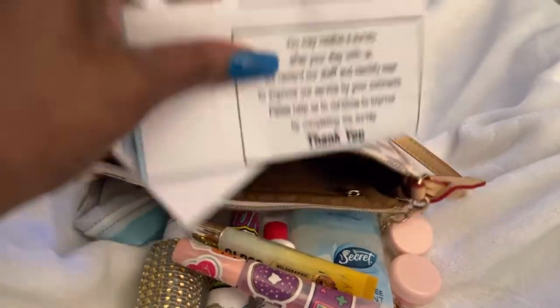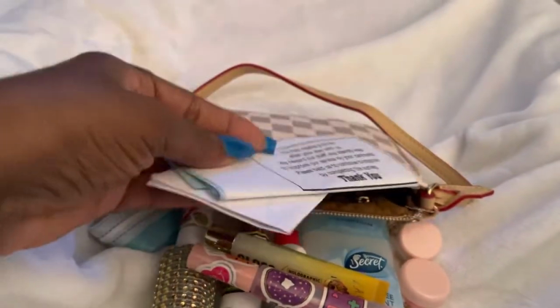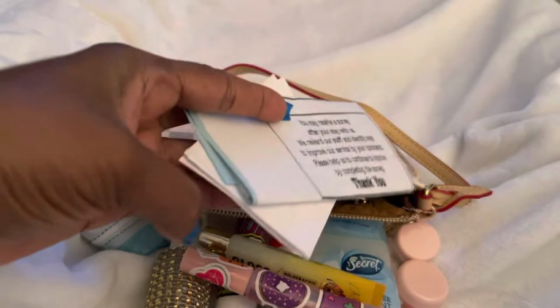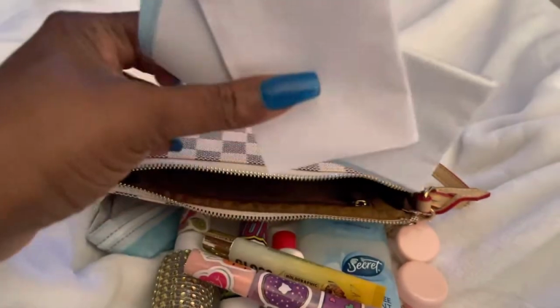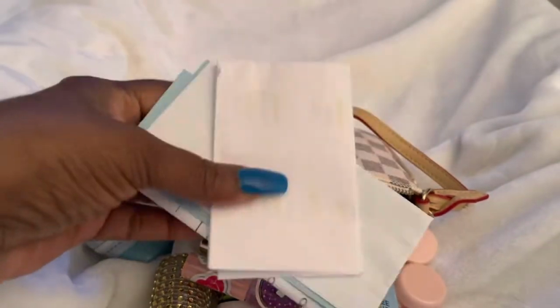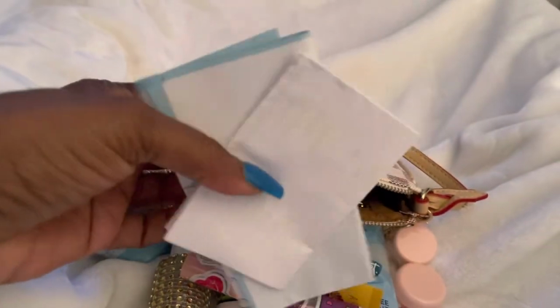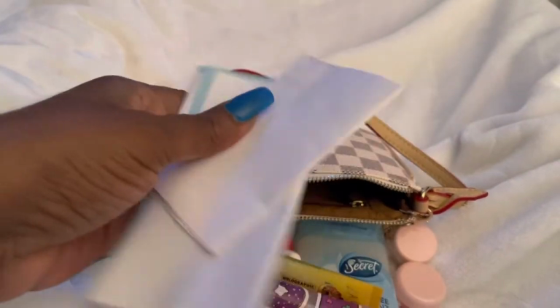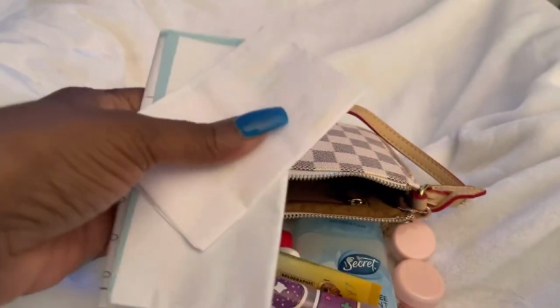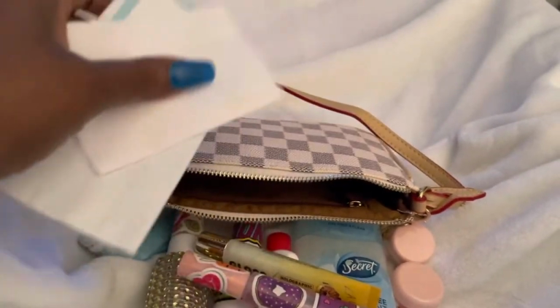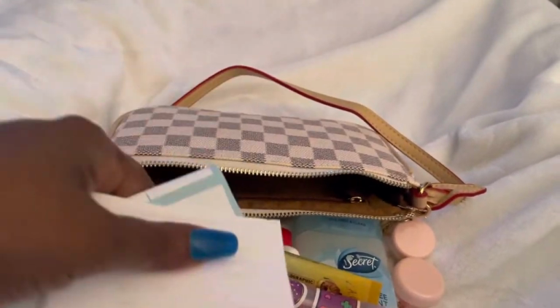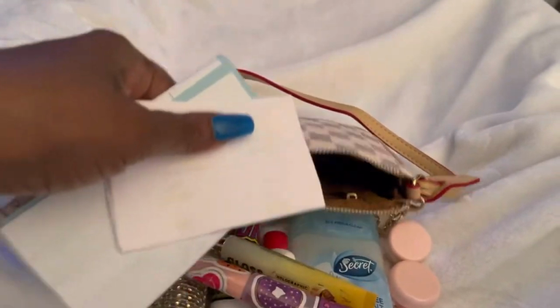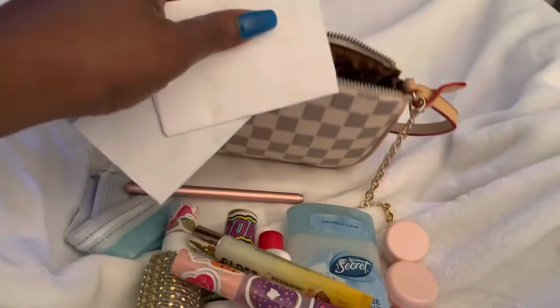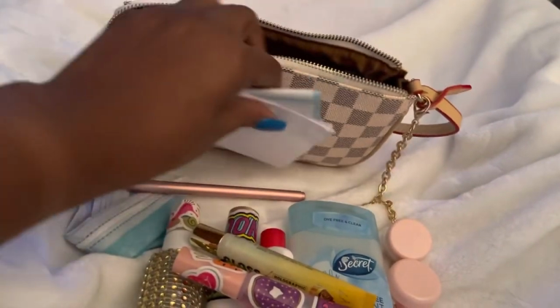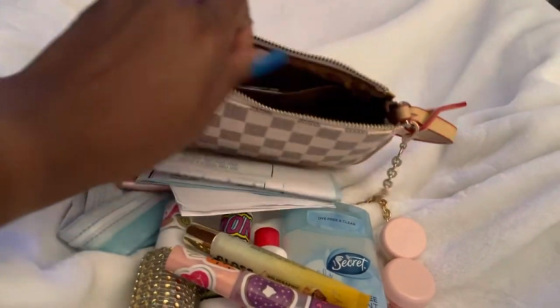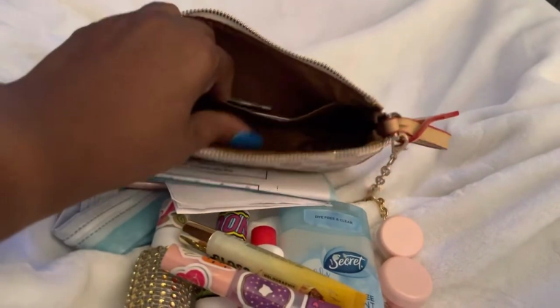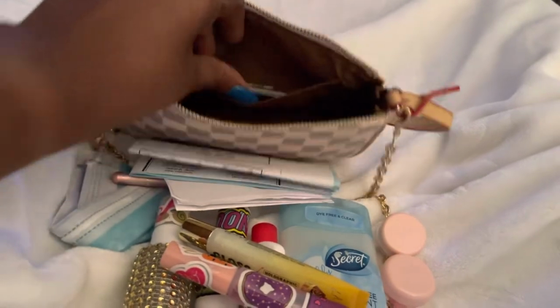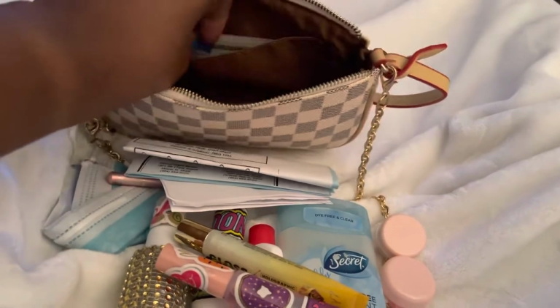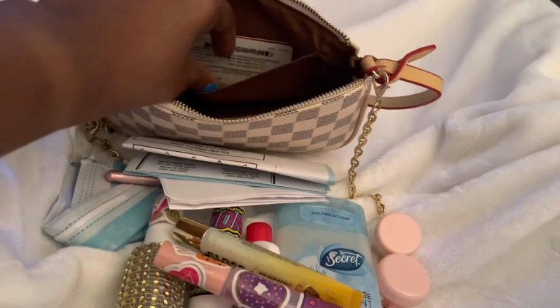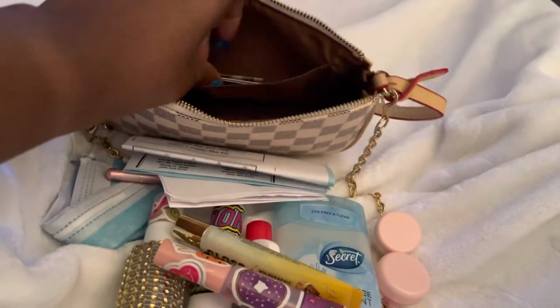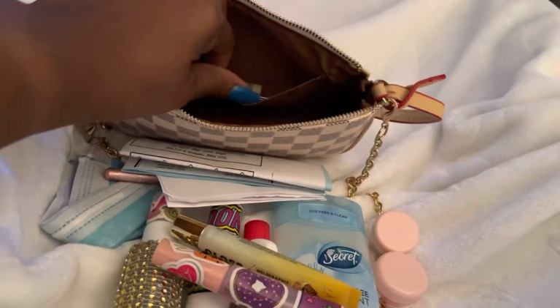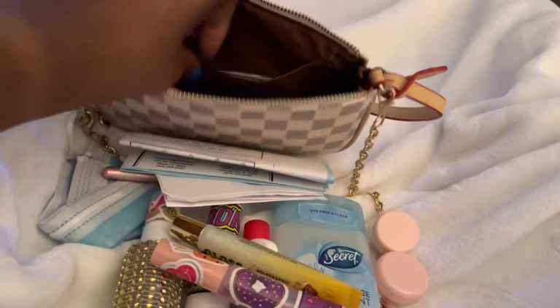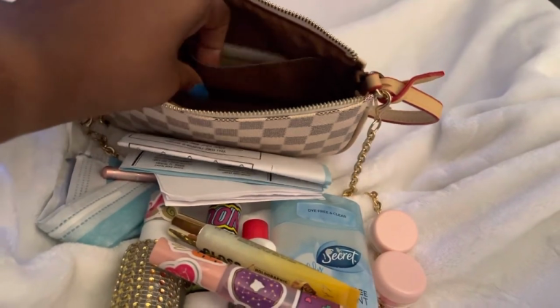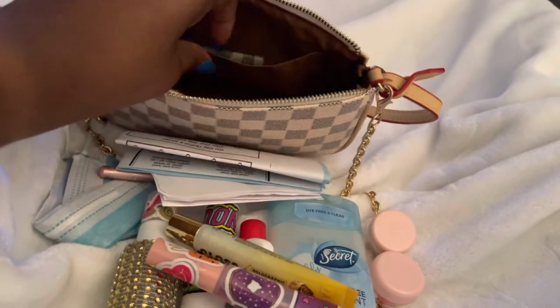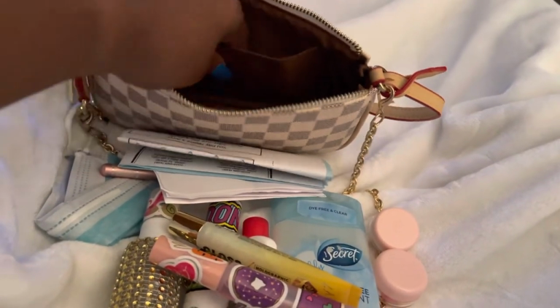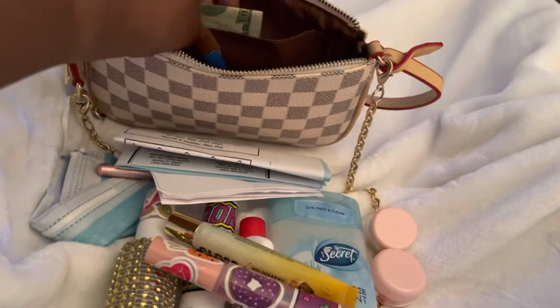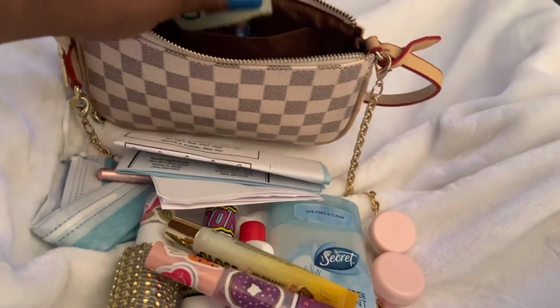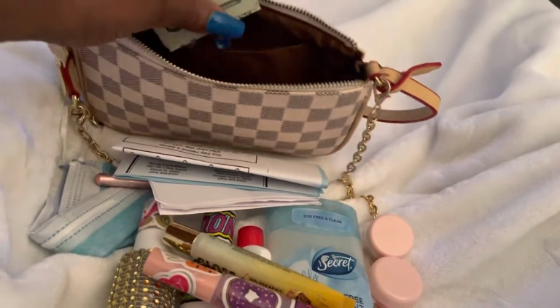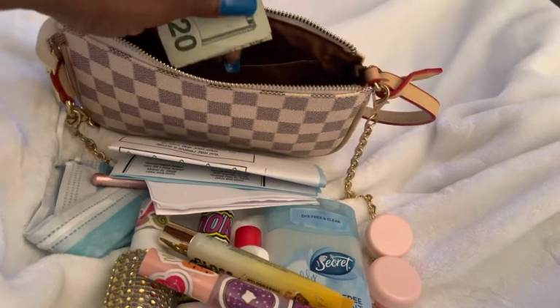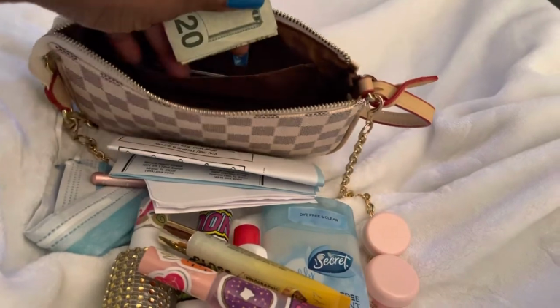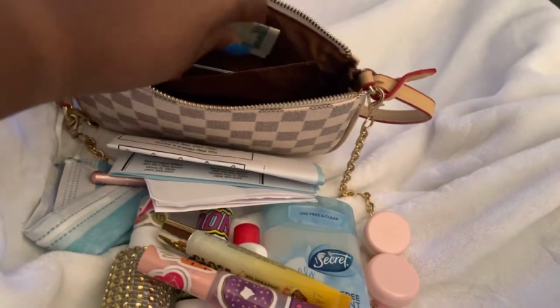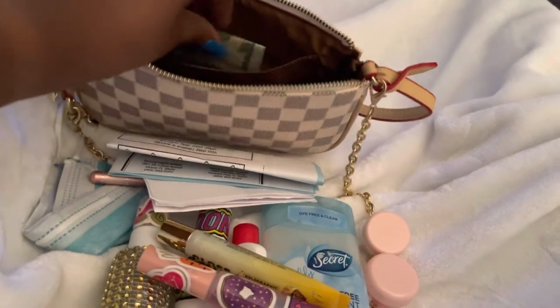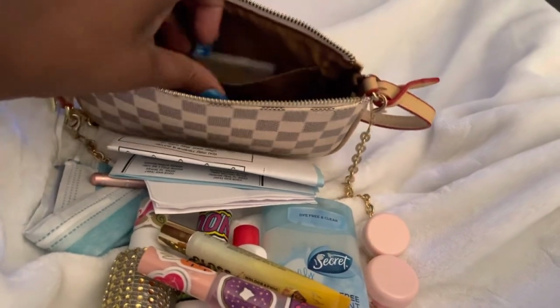And this is all my documentation from my actual procedure. And then I just have my license, debit card, and a $20 bill, which I did not spend.